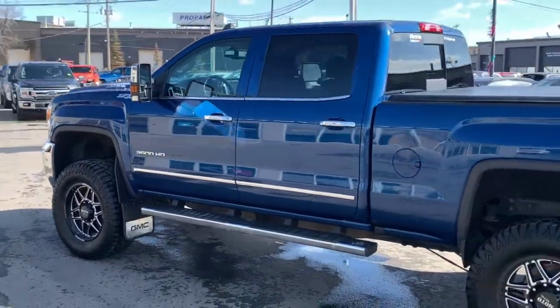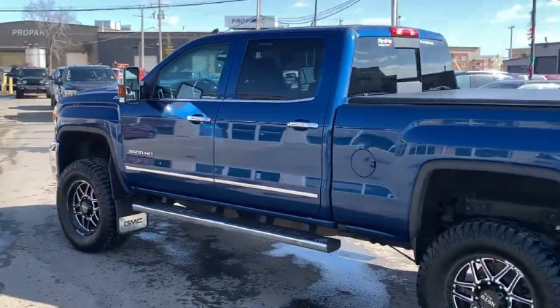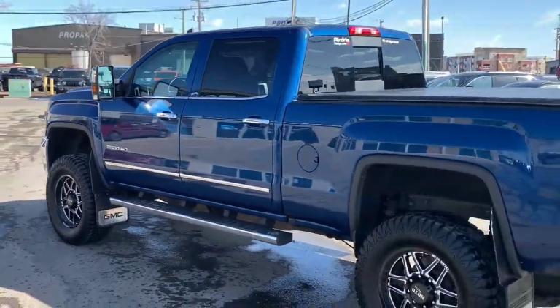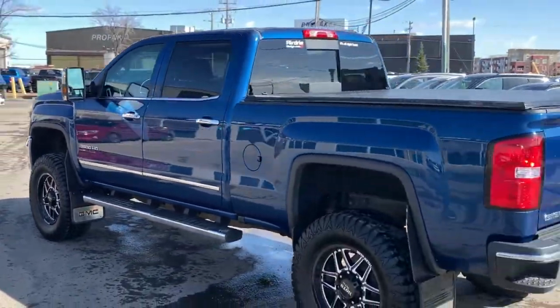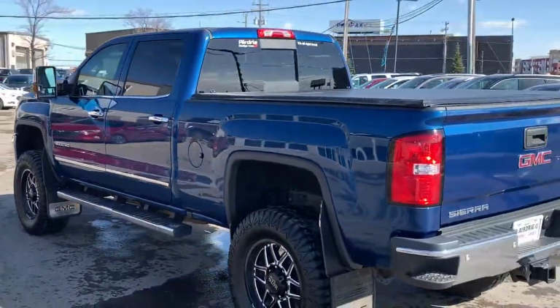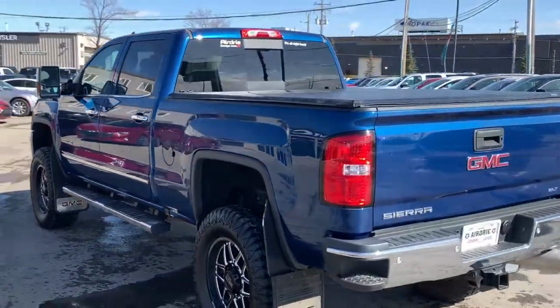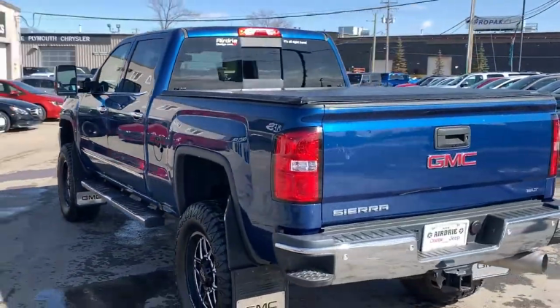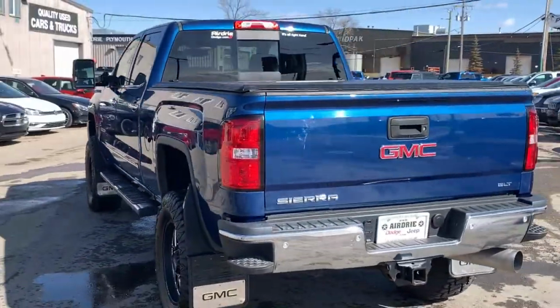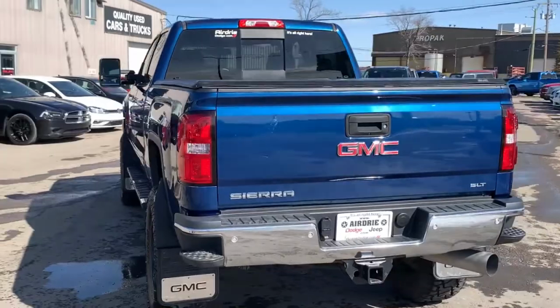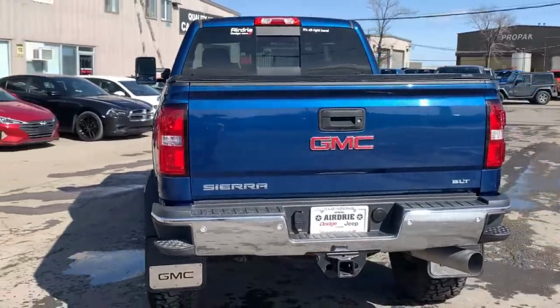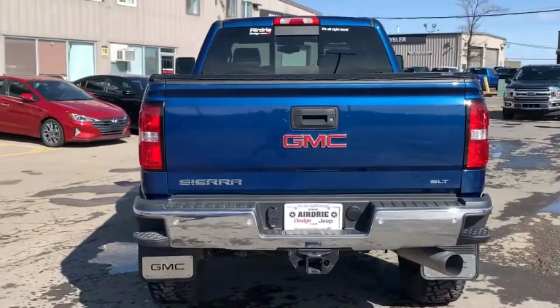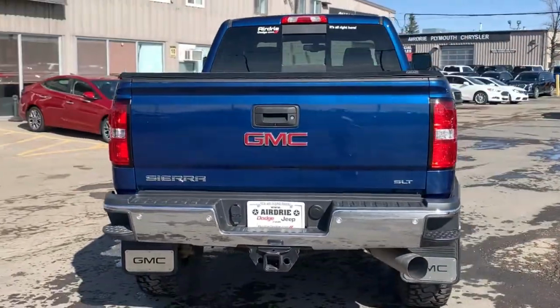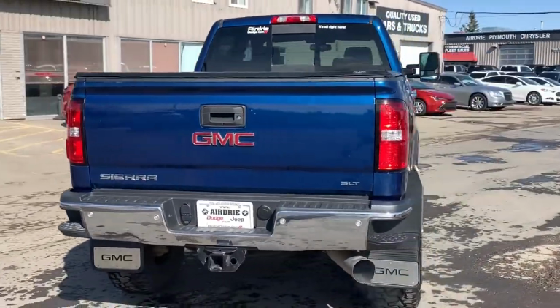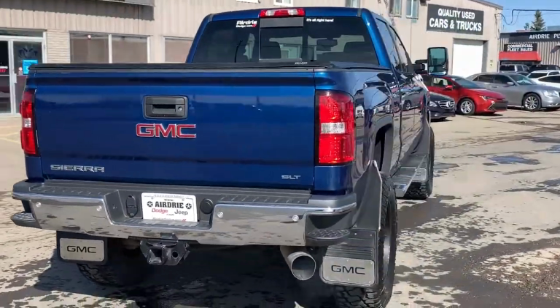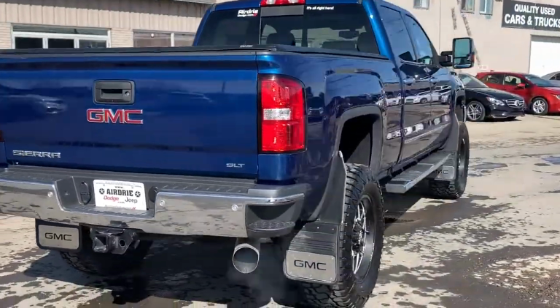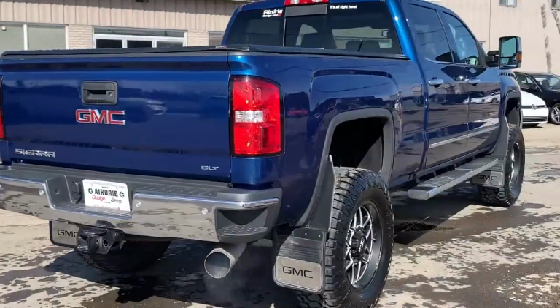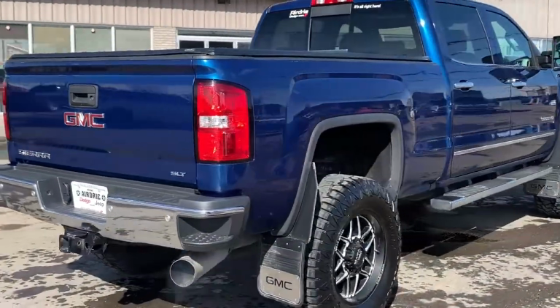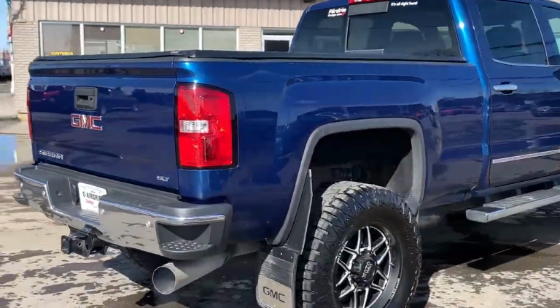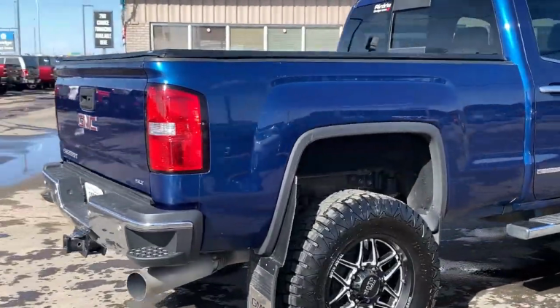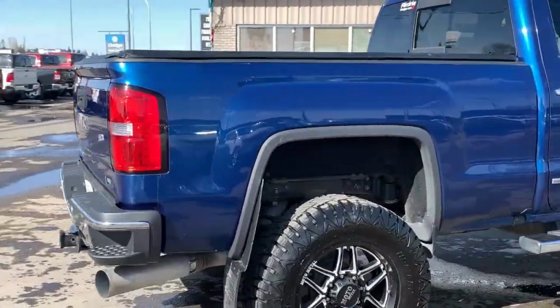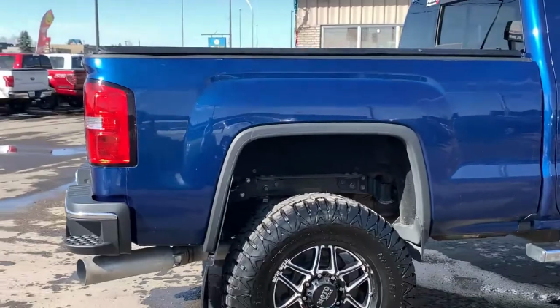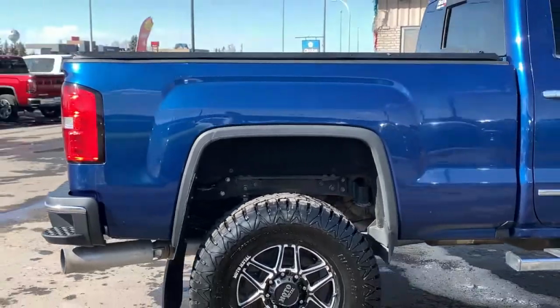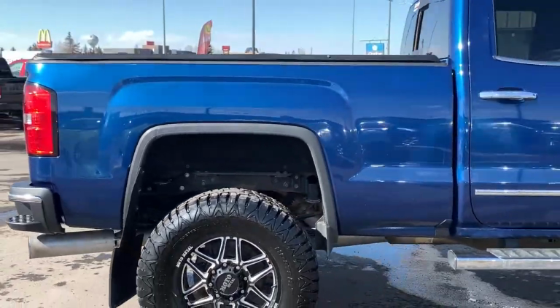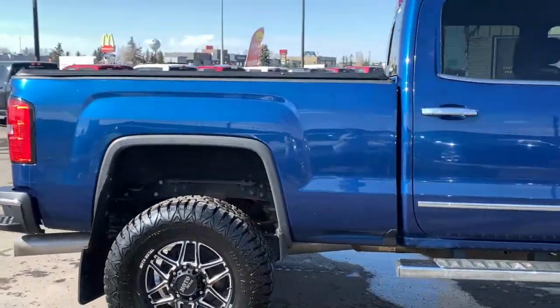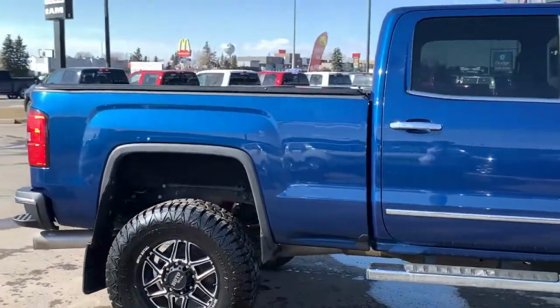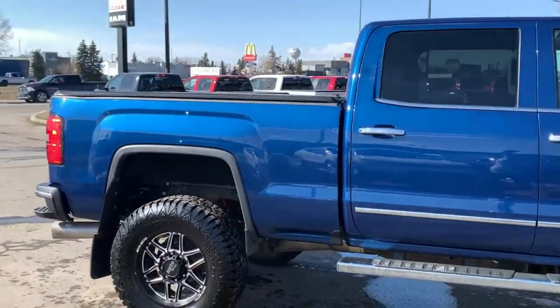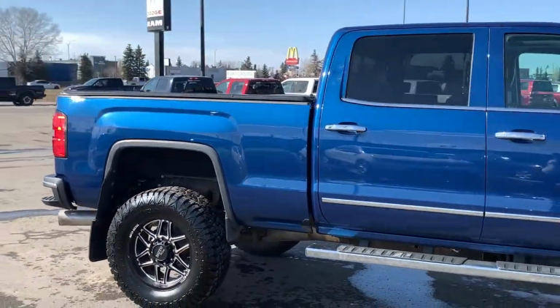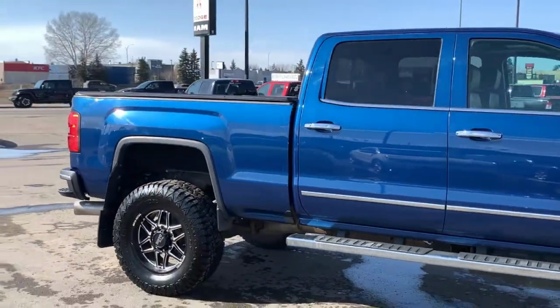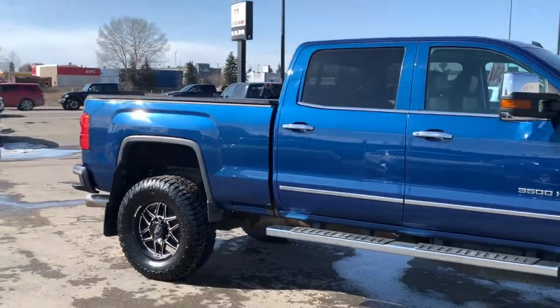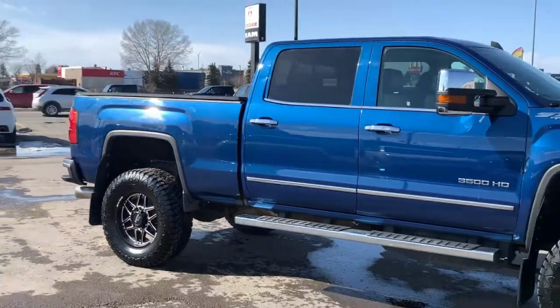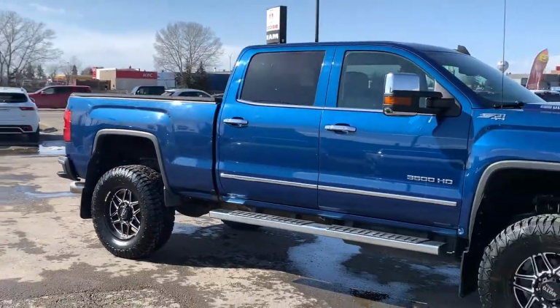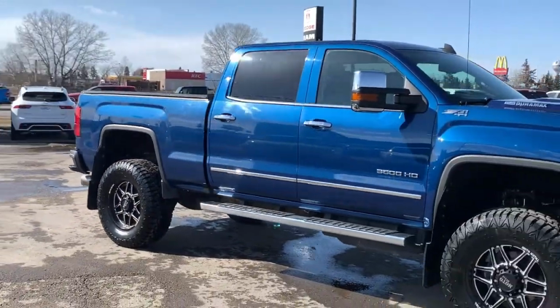you have the powerful 6.6-liter V8 Duramax turbocharged diesel engine paired with the six-speed automatic Allison transmission. Of course, this is a 4x4, shown in the gorgeous stone blue metallic color.